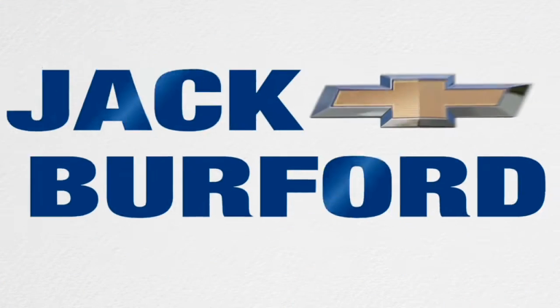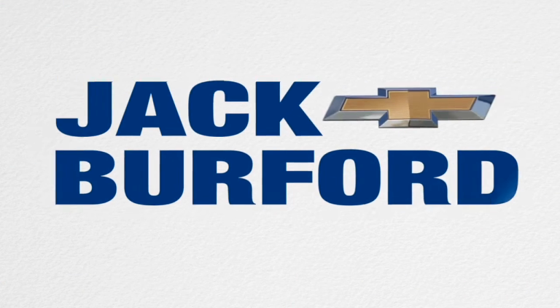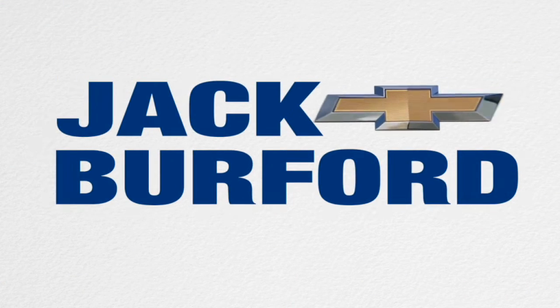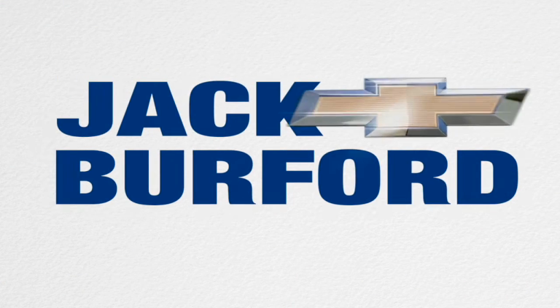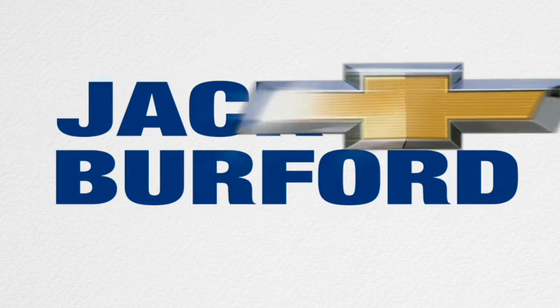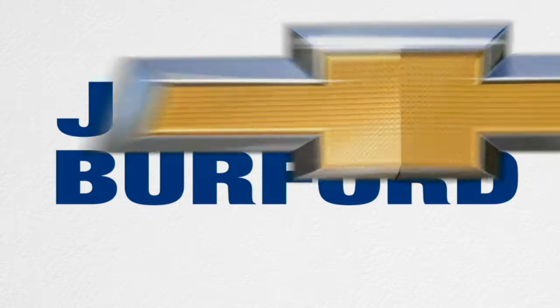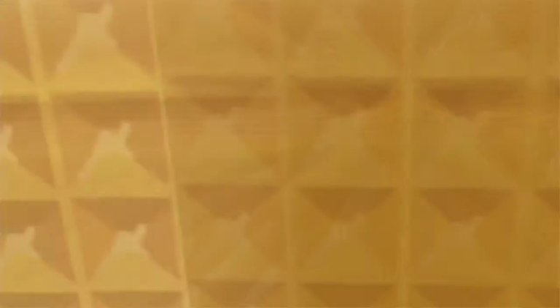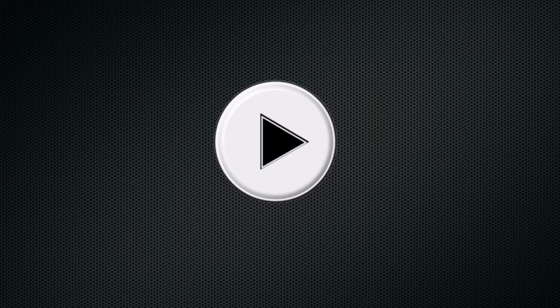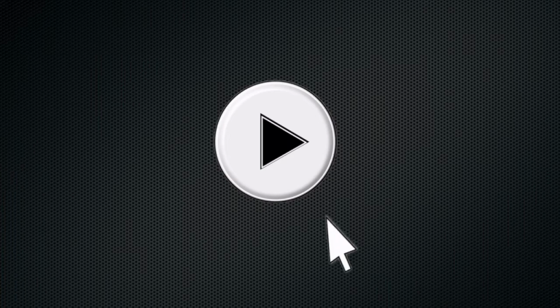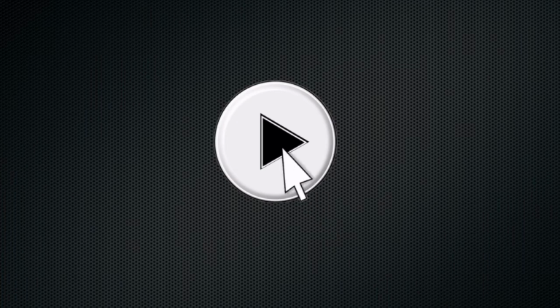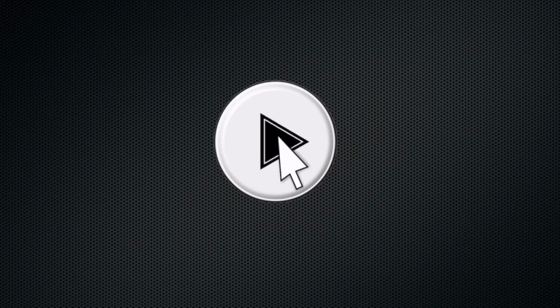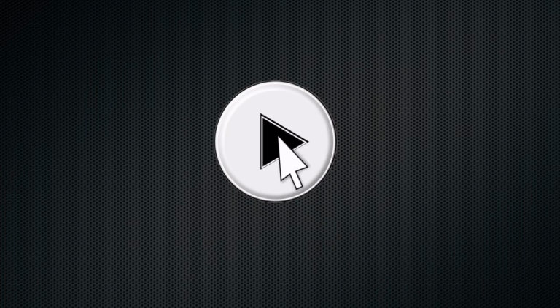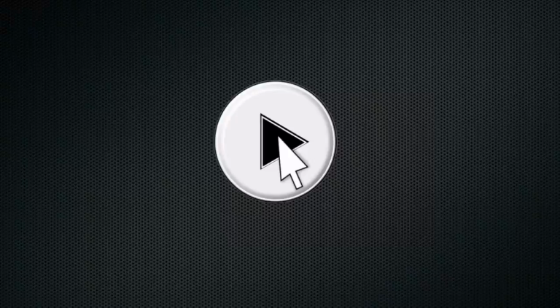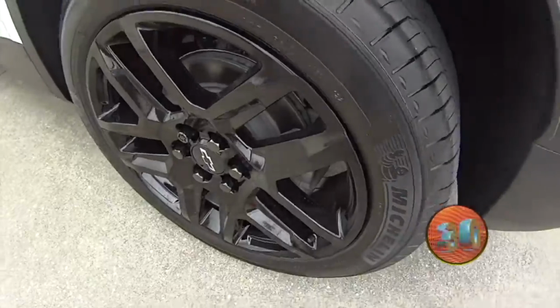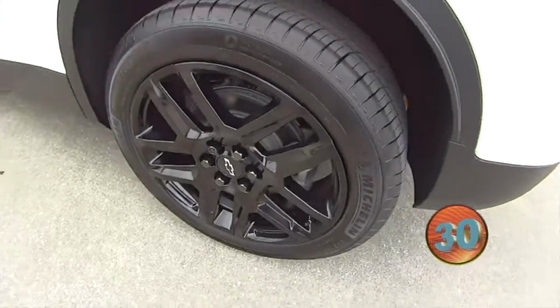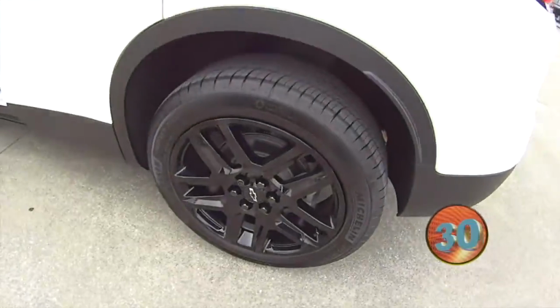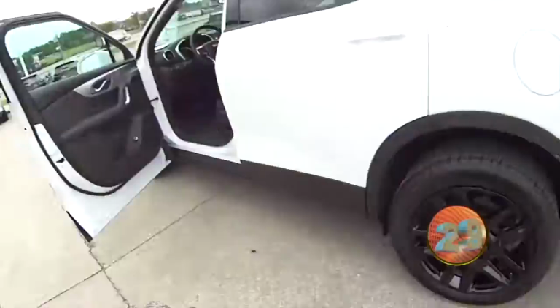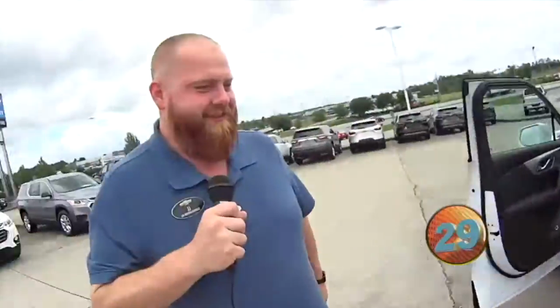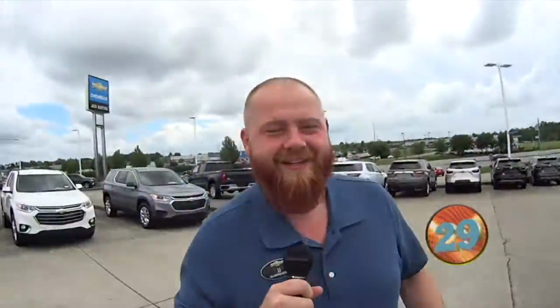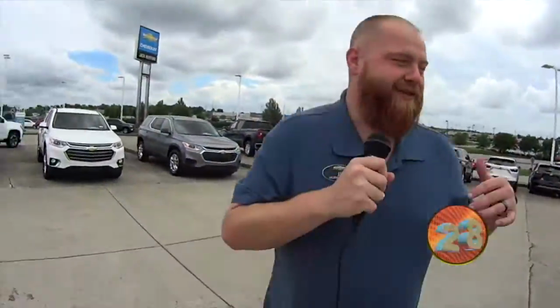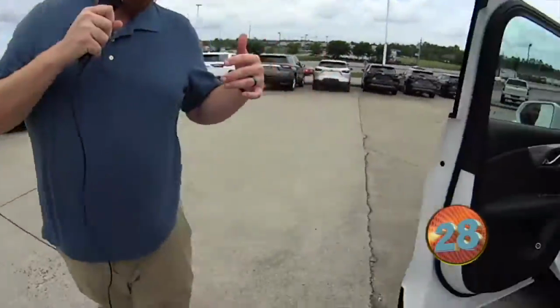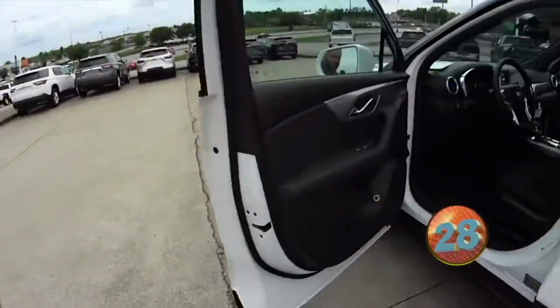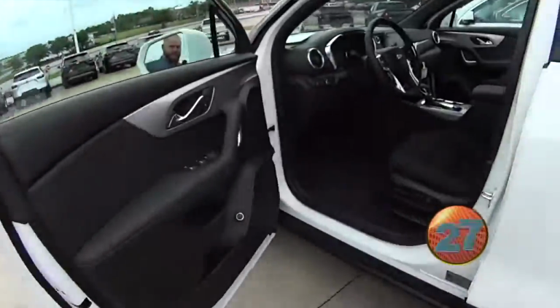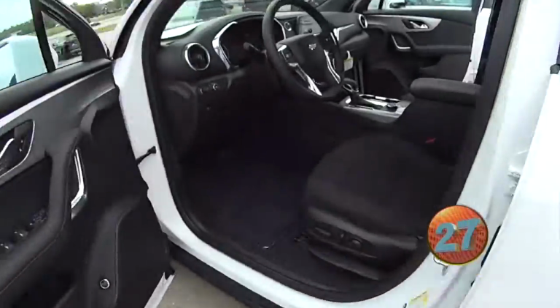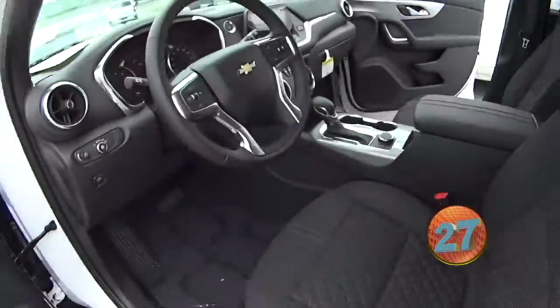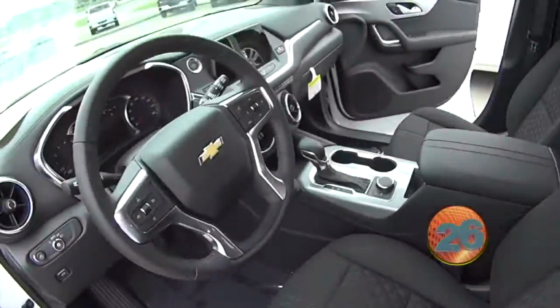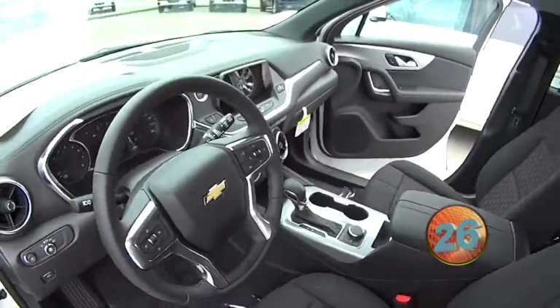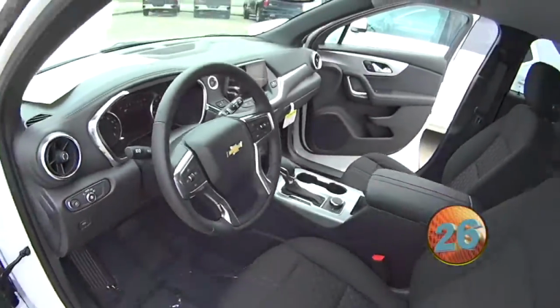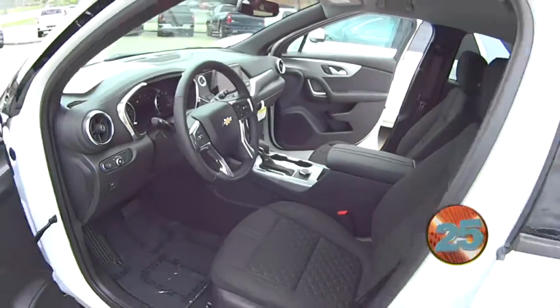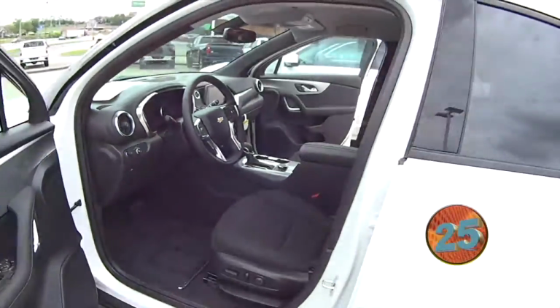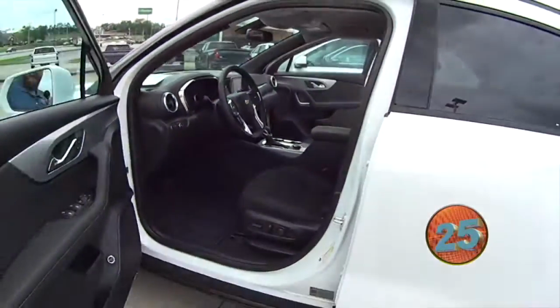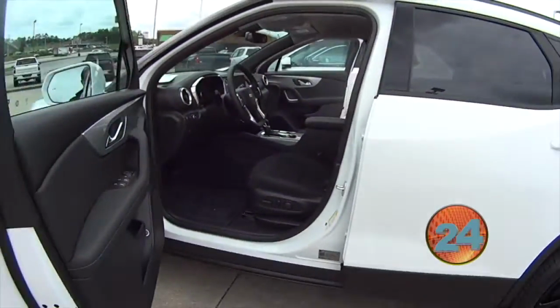Welcome to the Jack Burford Chevy 30-second walk-around. Check your wheels out, Randy. This is our 2020 2LT Chevy Blazer 2-wheel drive. Check it out.